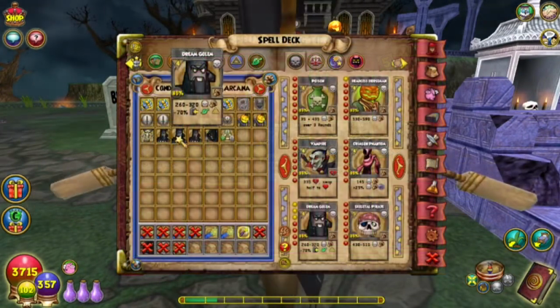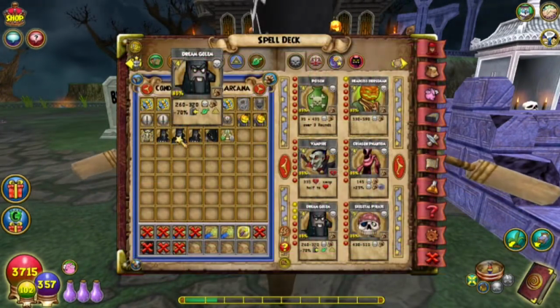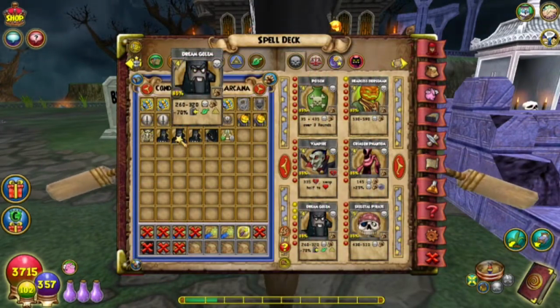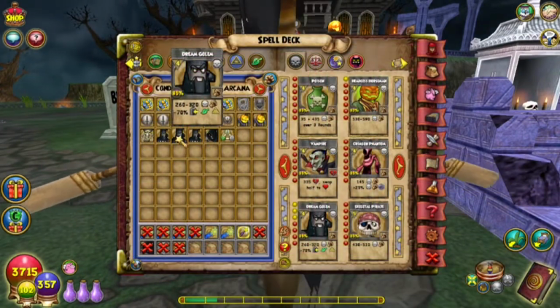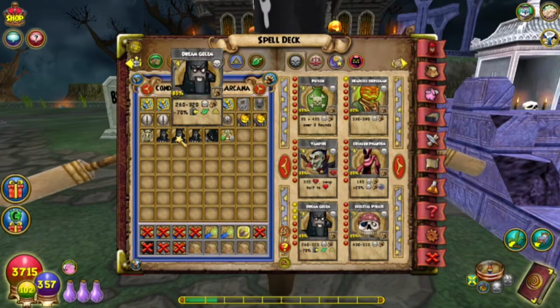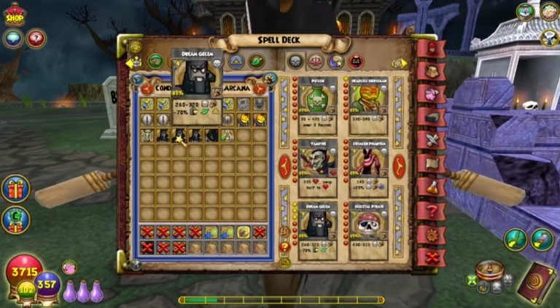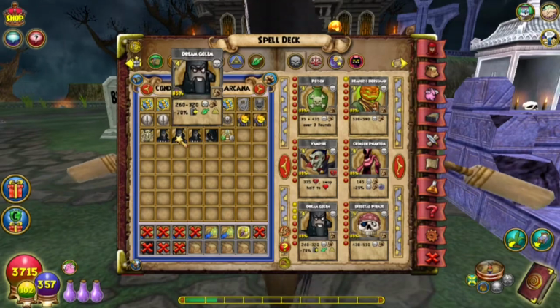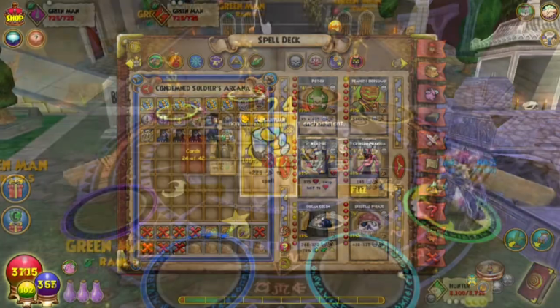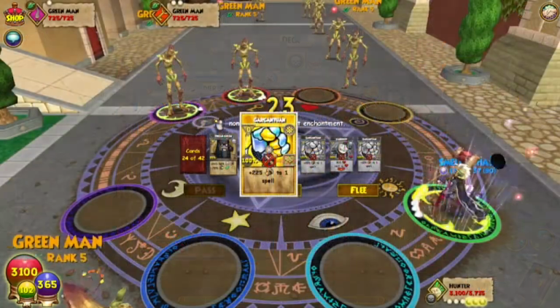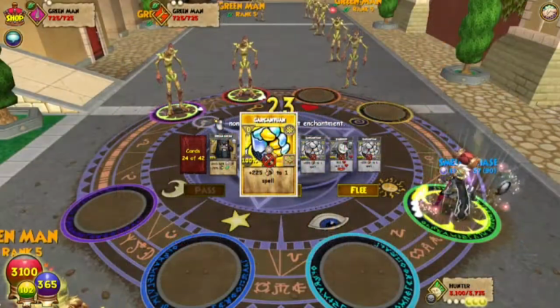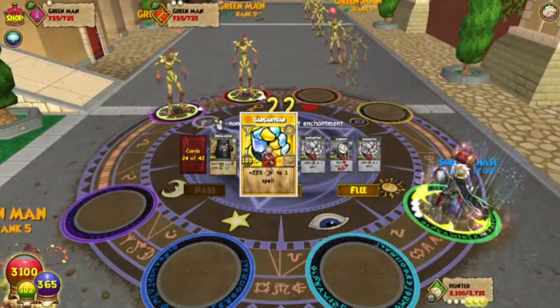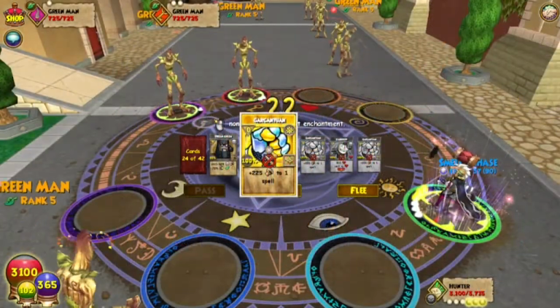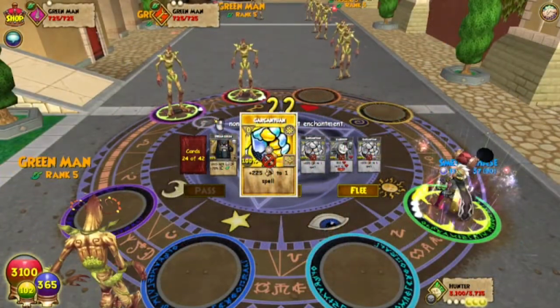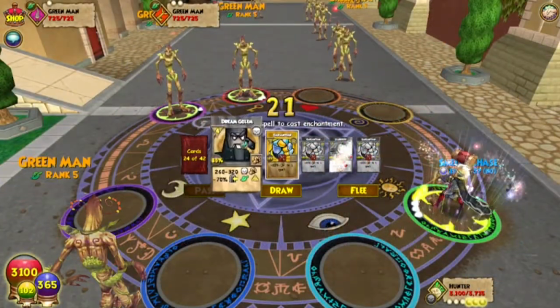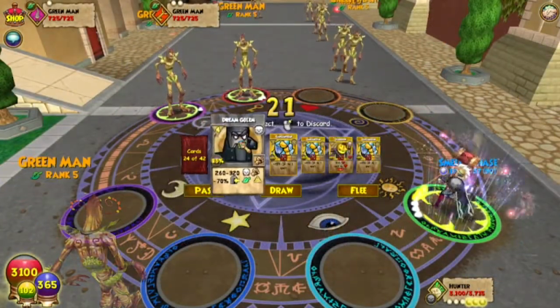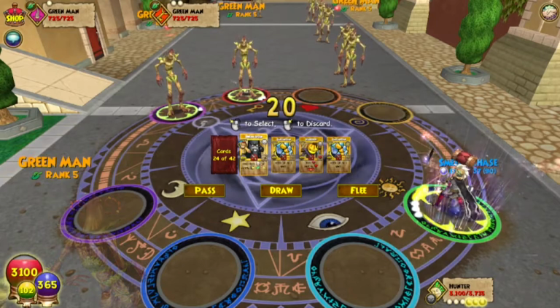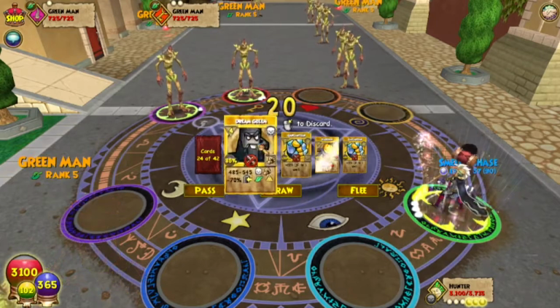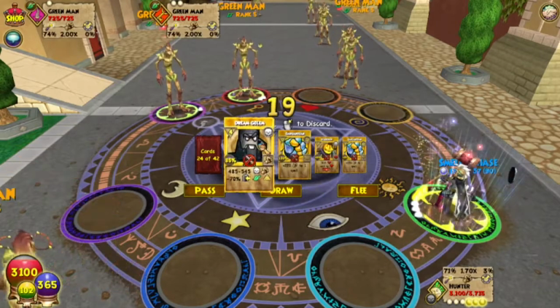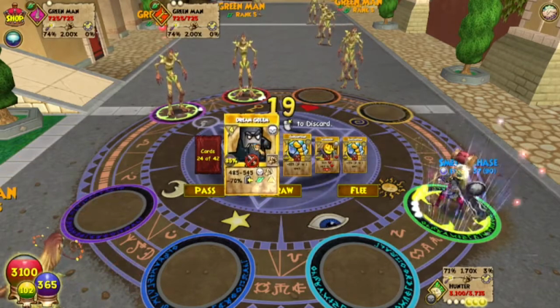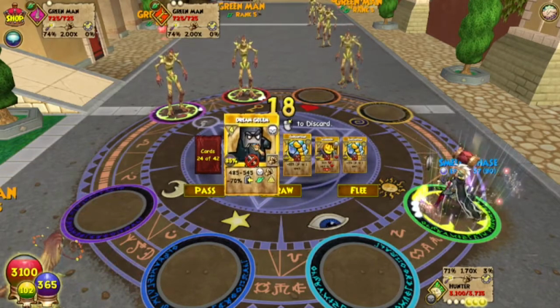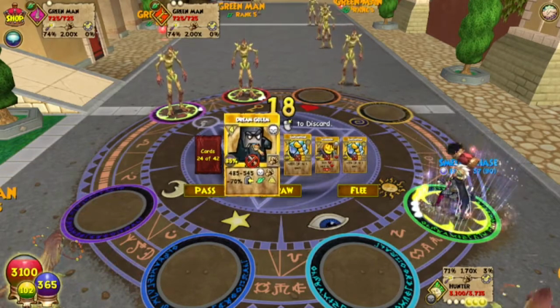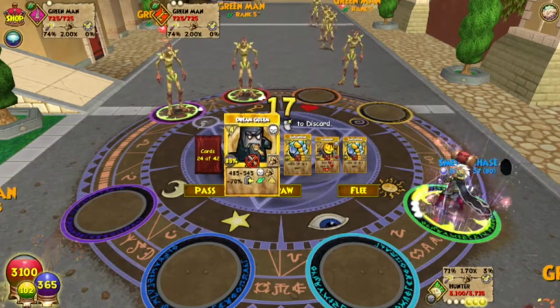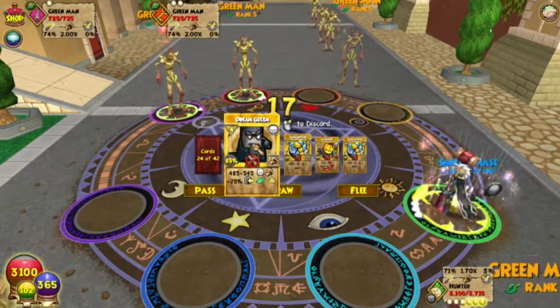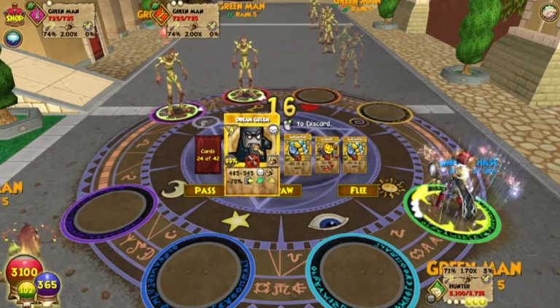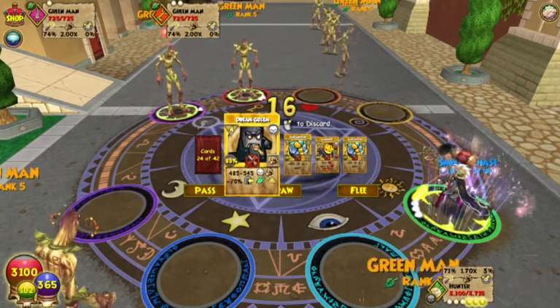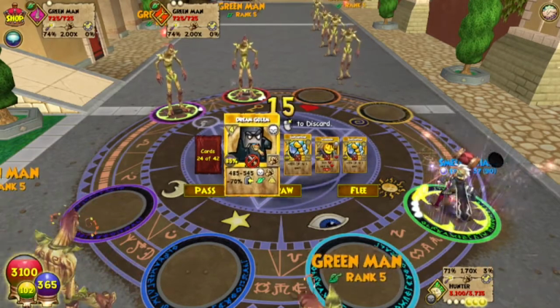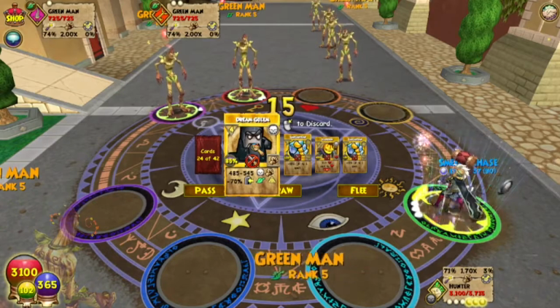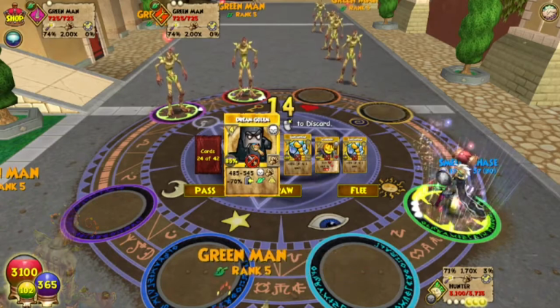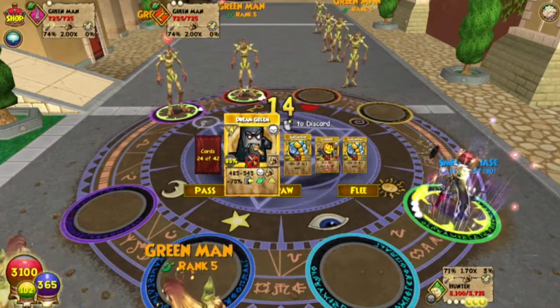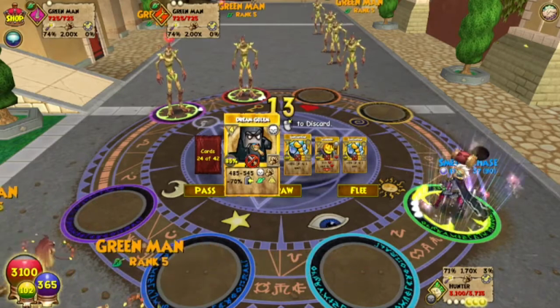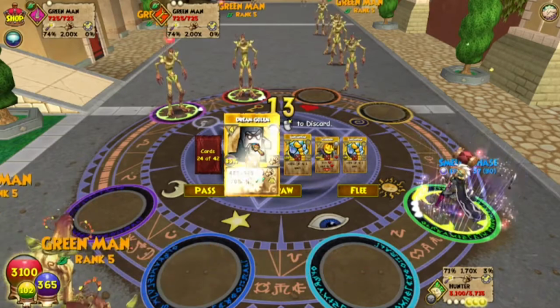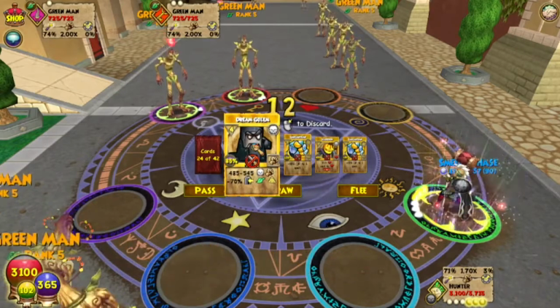Alrighty, there's the new and upgraded Dream Golem. Let's test it out. Gargantuan is the highest Sun Enchant spell. Putting that on the Dream Golem at tier 2 brings it up to 485 to 545 damage for 4 pips. That sounds pretty good to me.